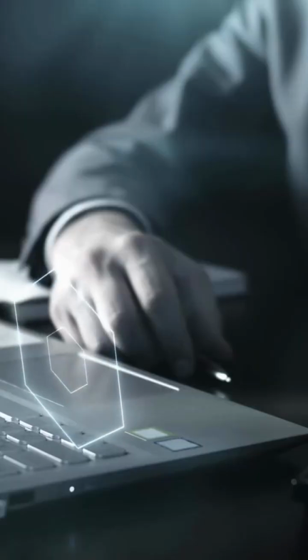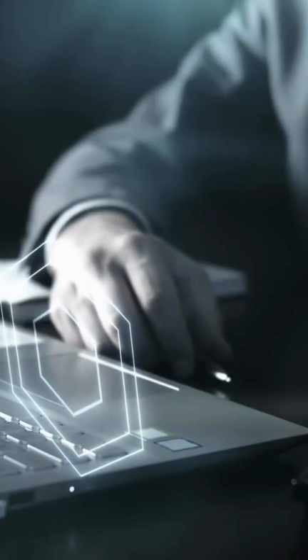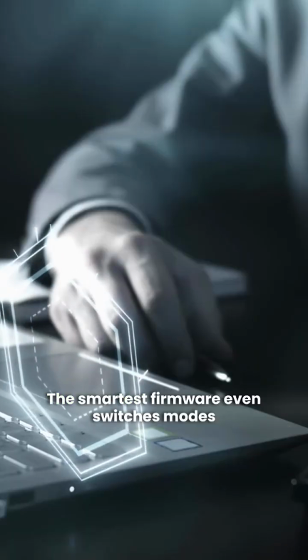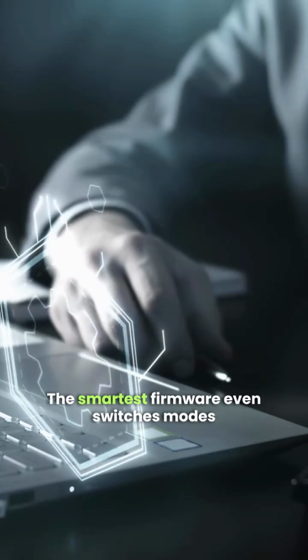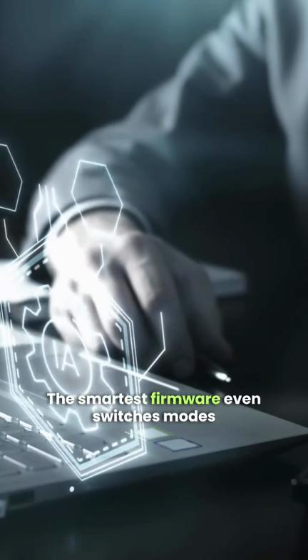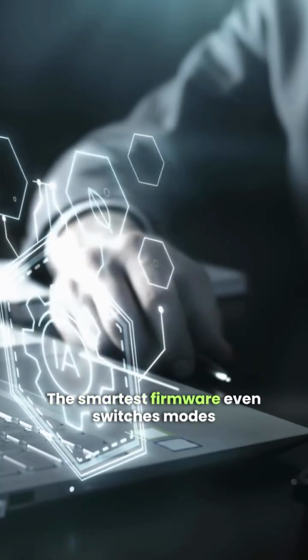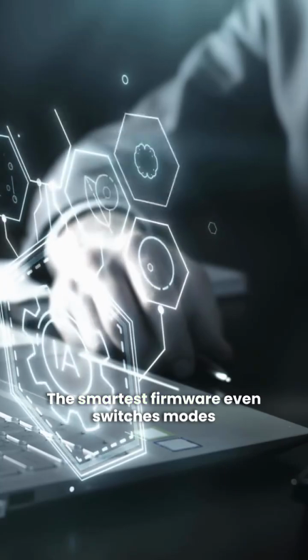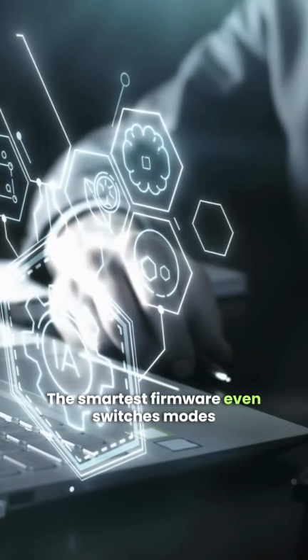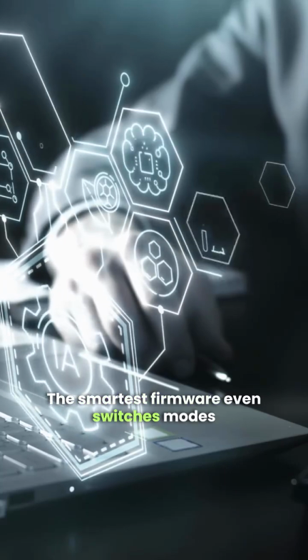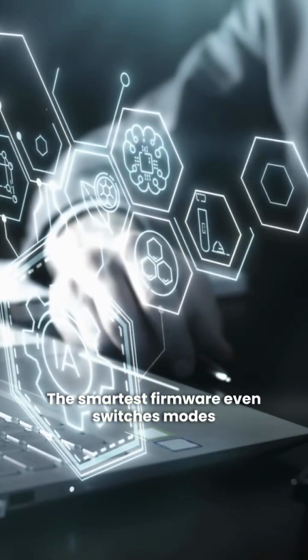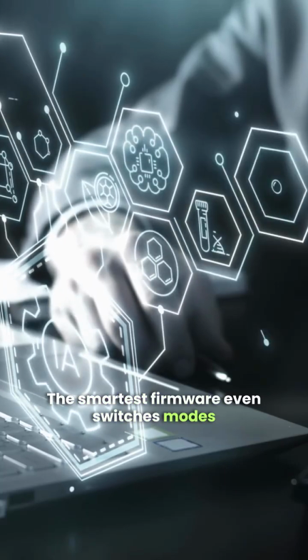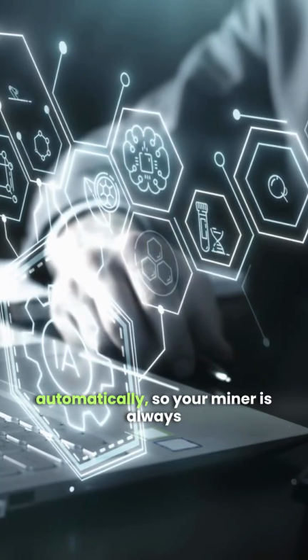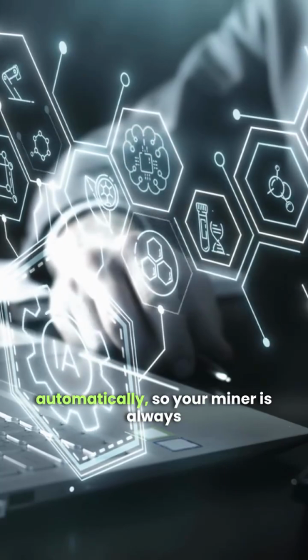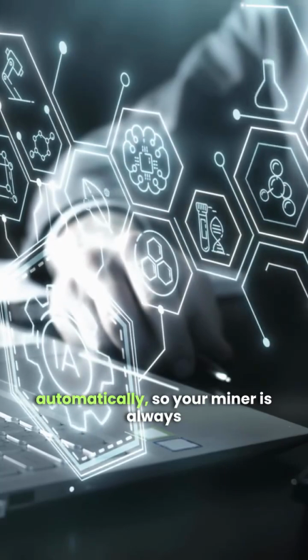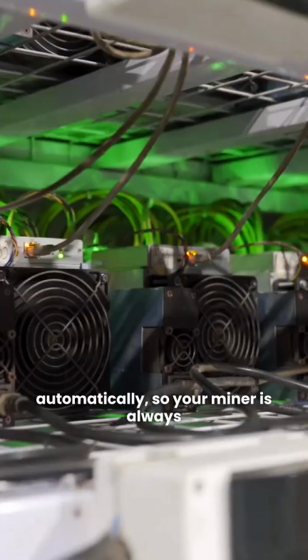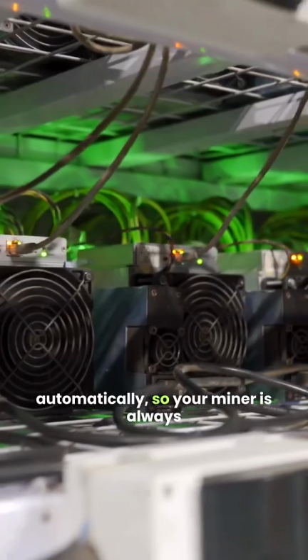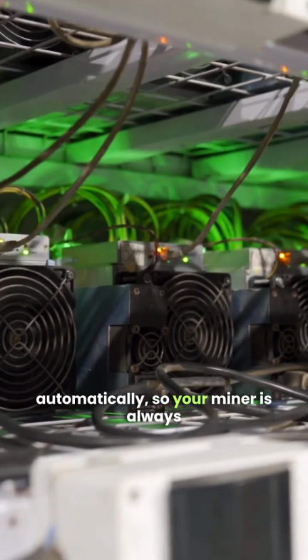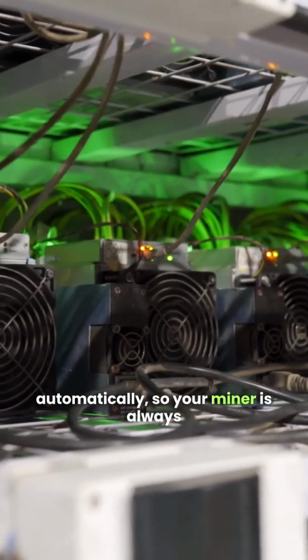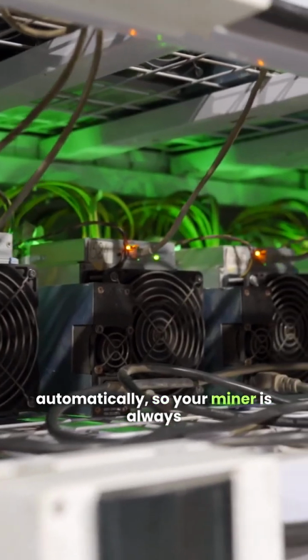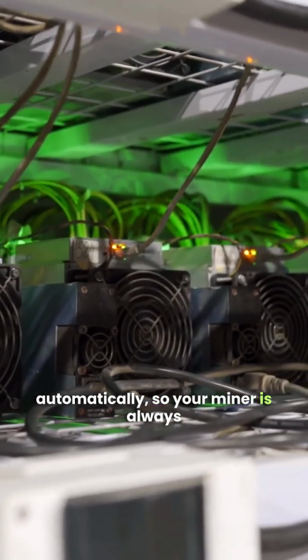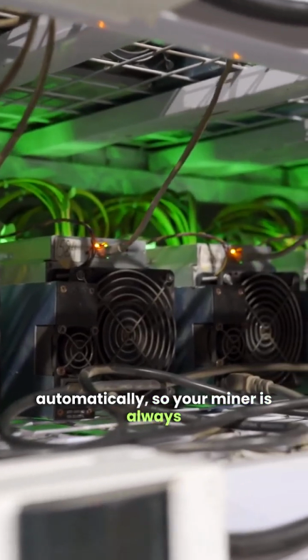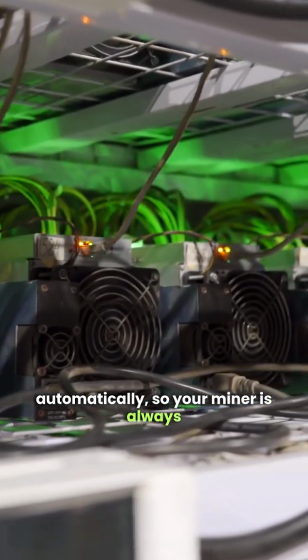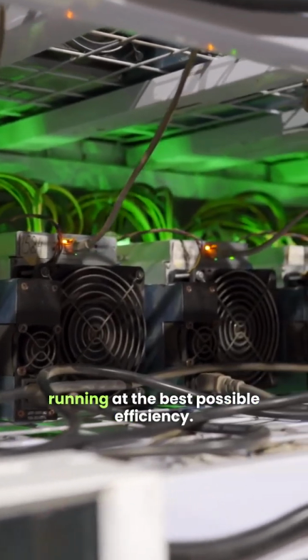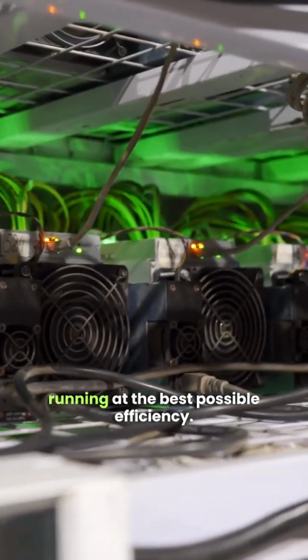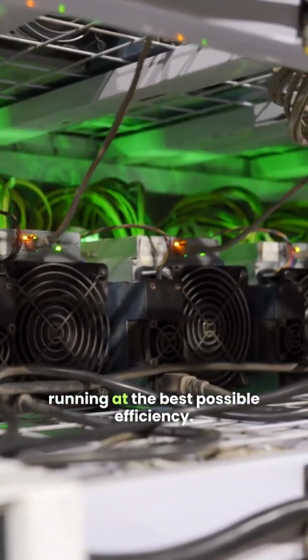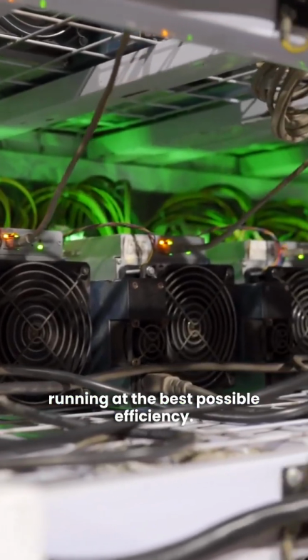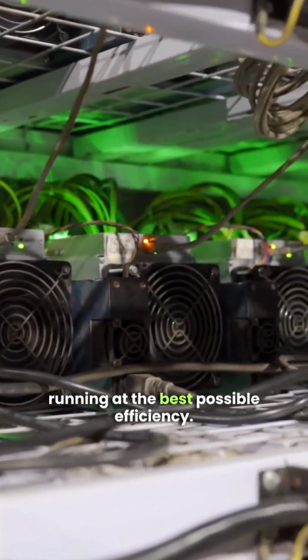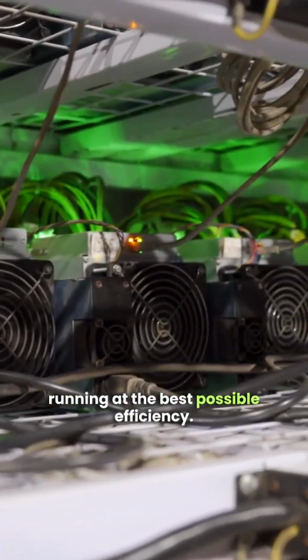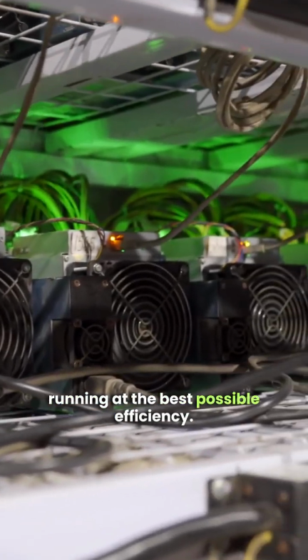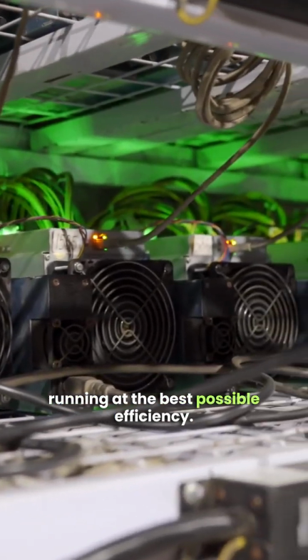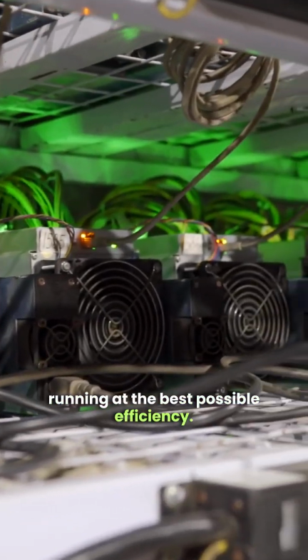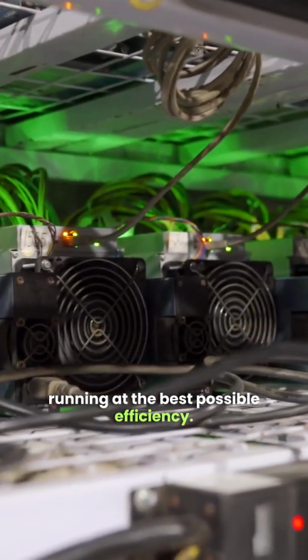The smartest firmware even switches modes automatically, so your miner is always running at the best possible efficiency.